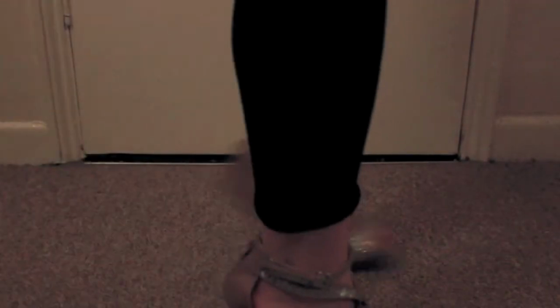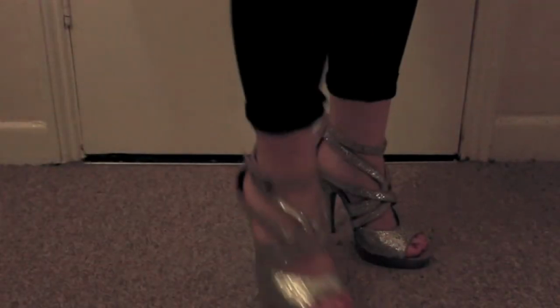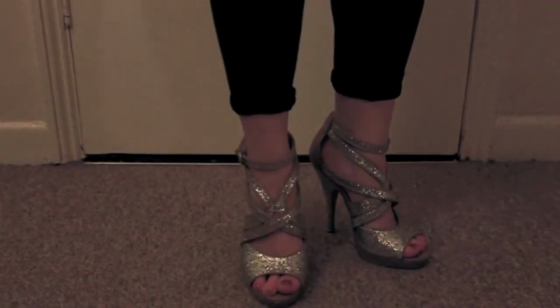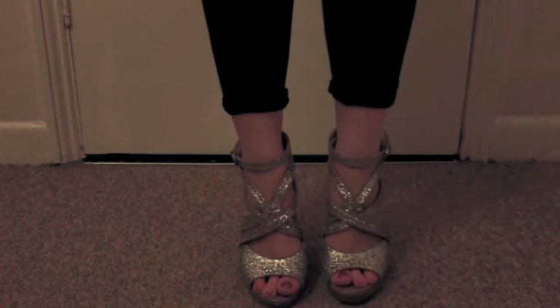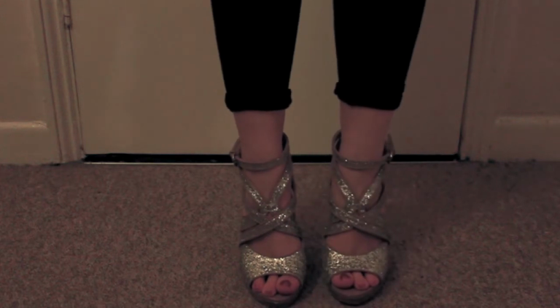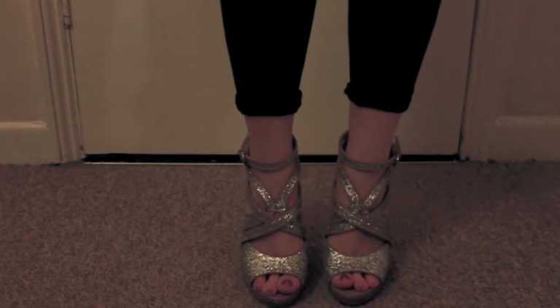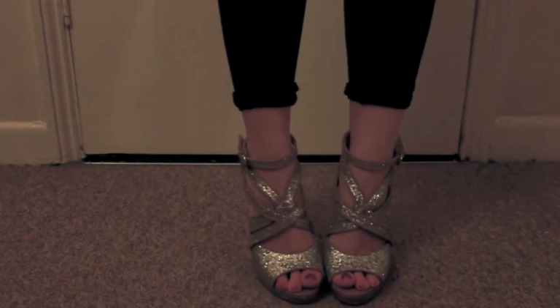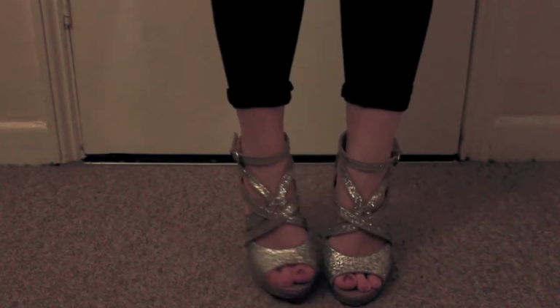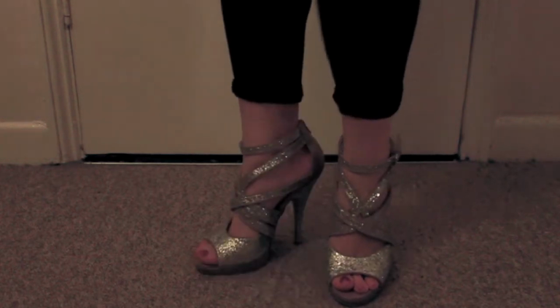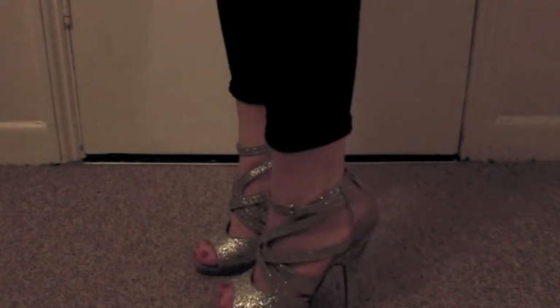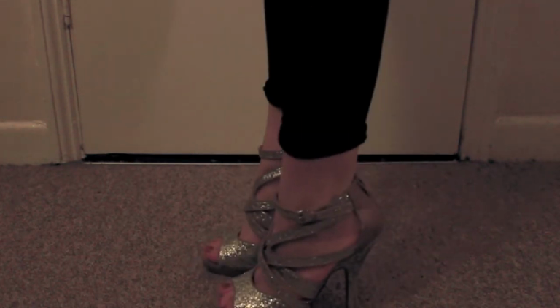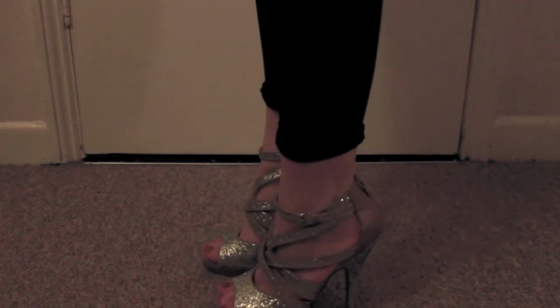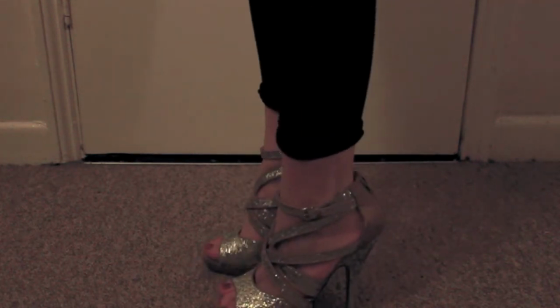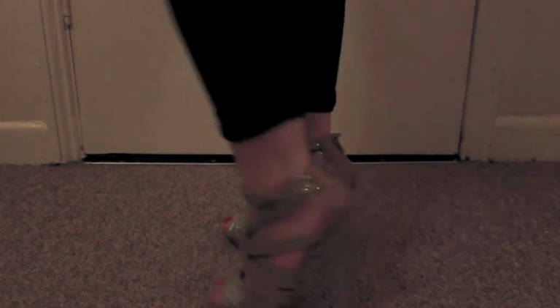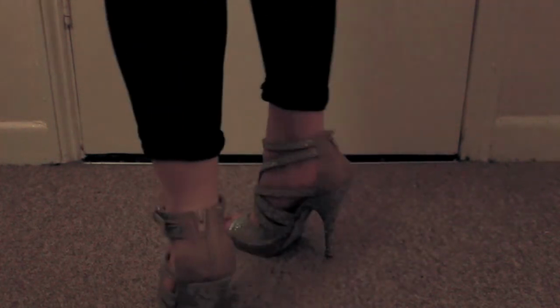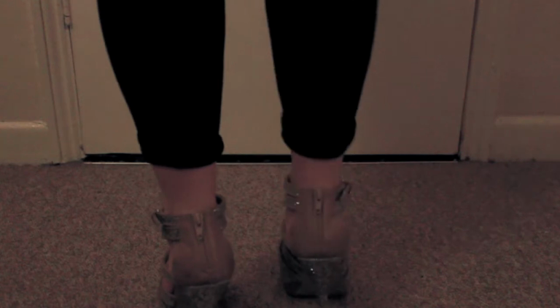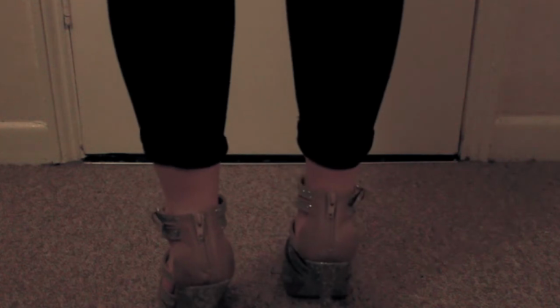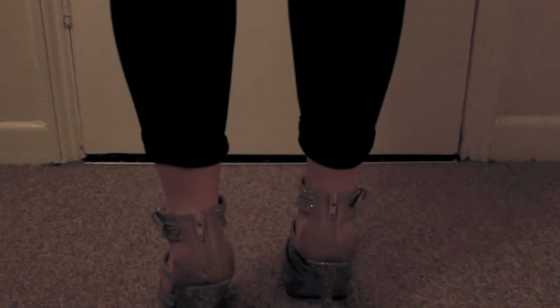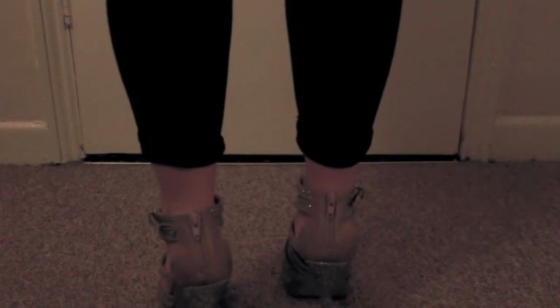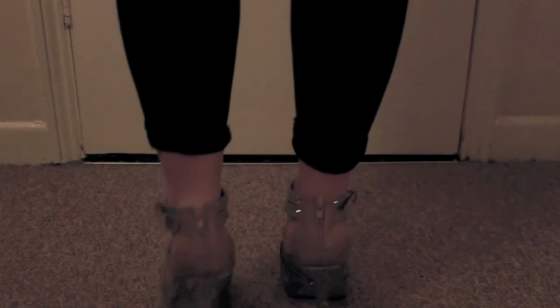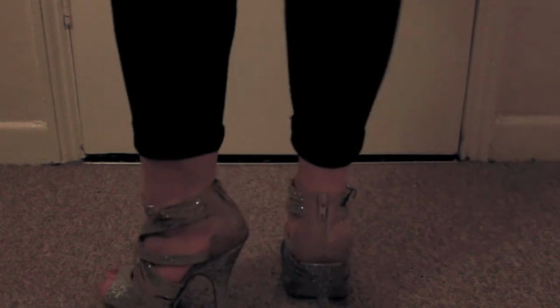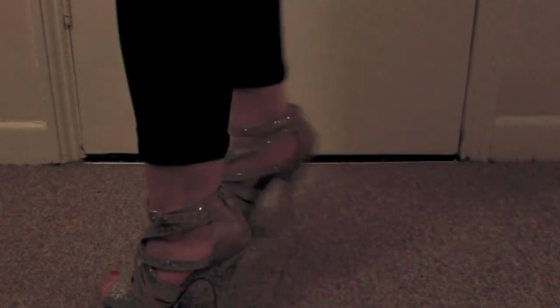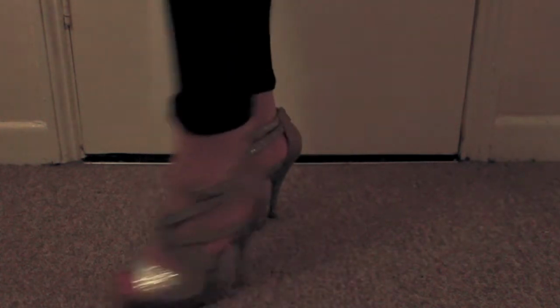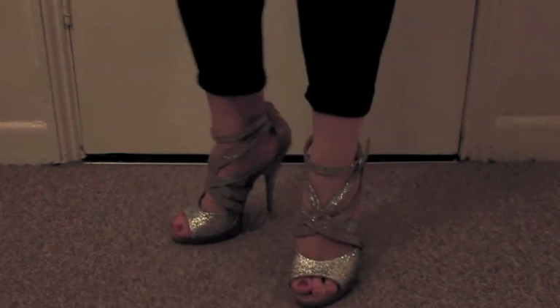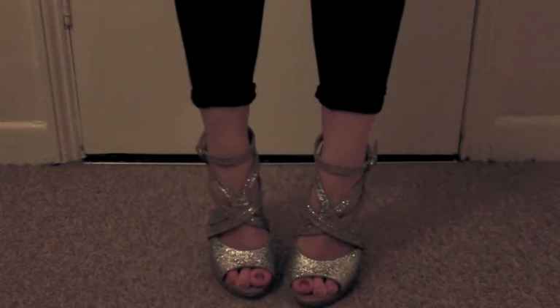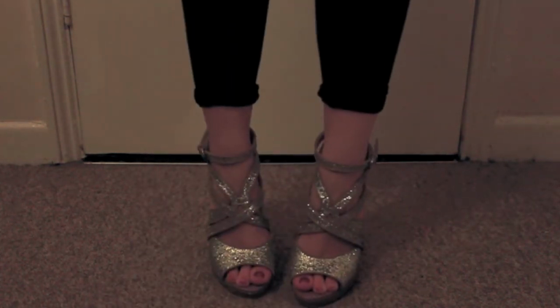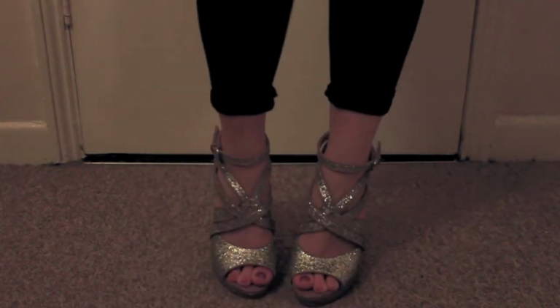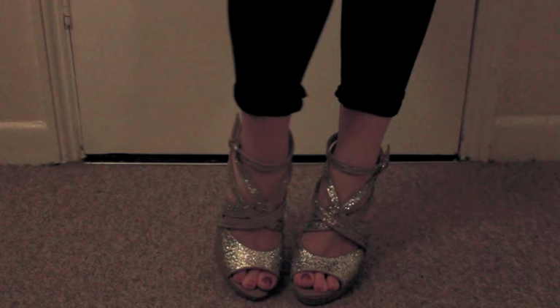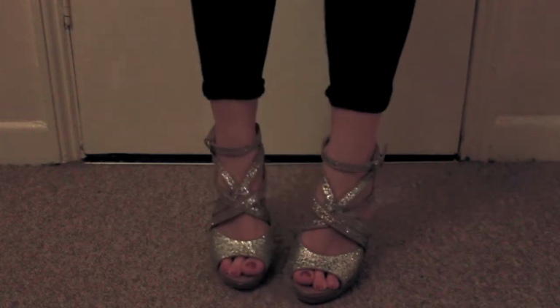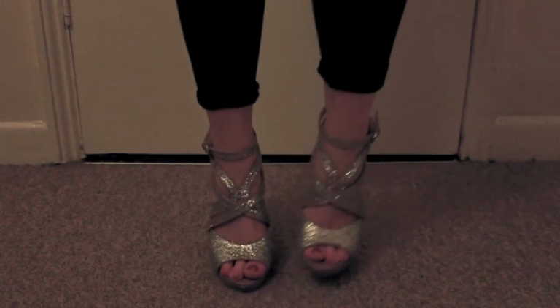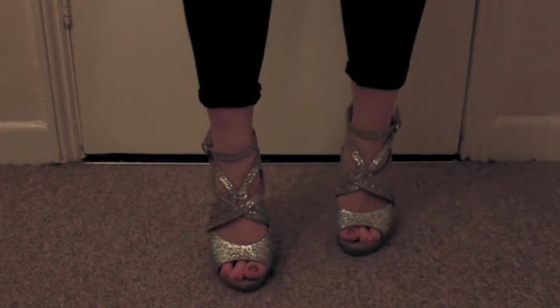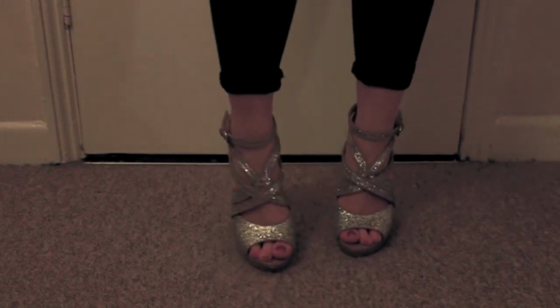This pair is a pair of Miss KG by Kurt Geiger glittery little sandal shoes, and I love these. I think they're really similar to the Jimmy Choo, but I got them in the sale for £30 last year, and I love them. They're gorgeous.